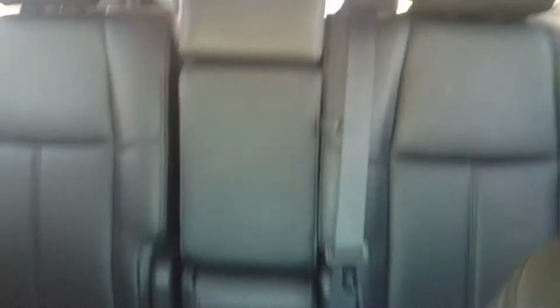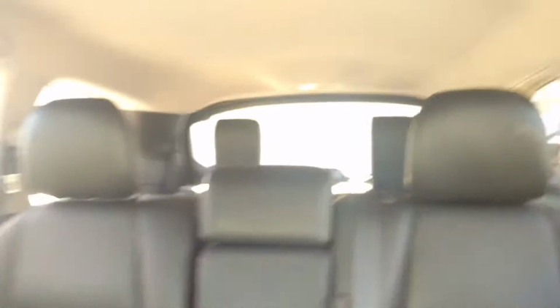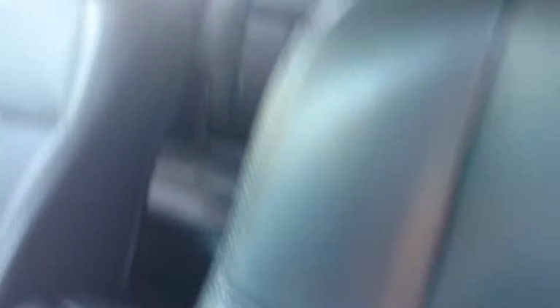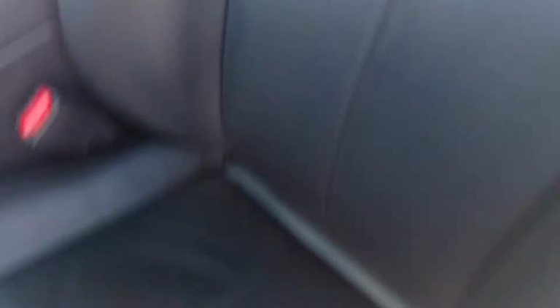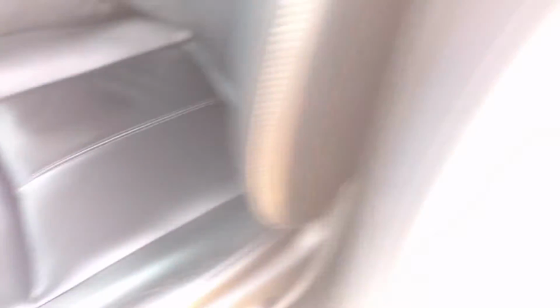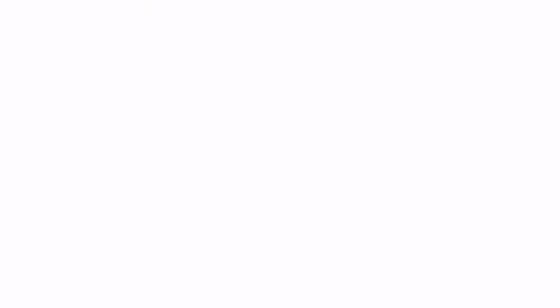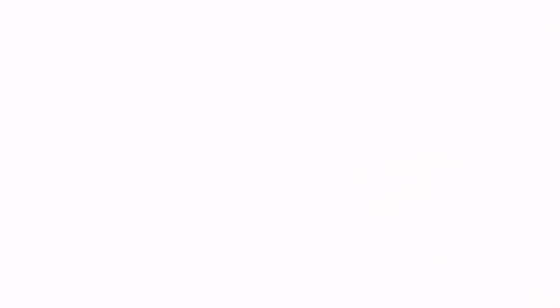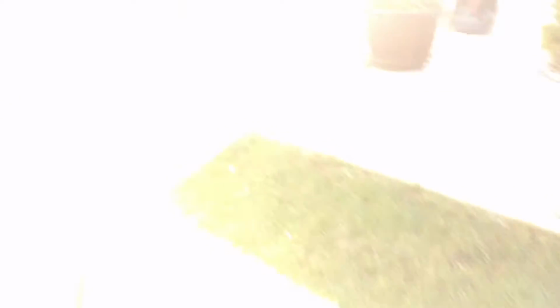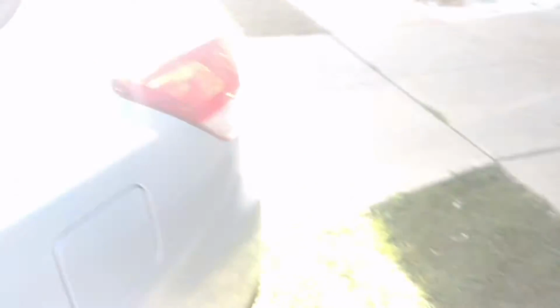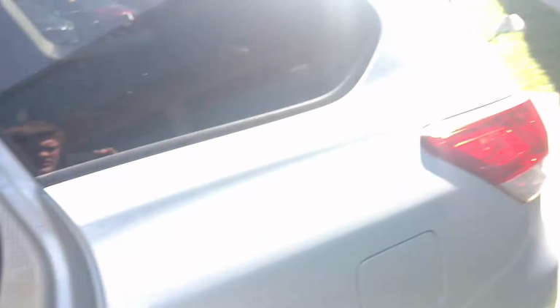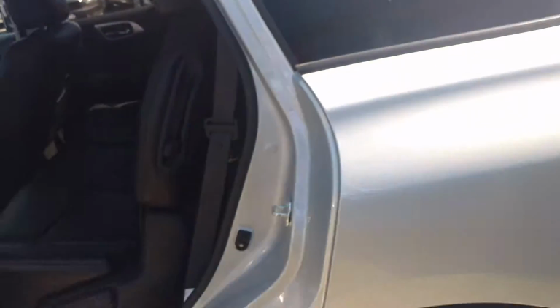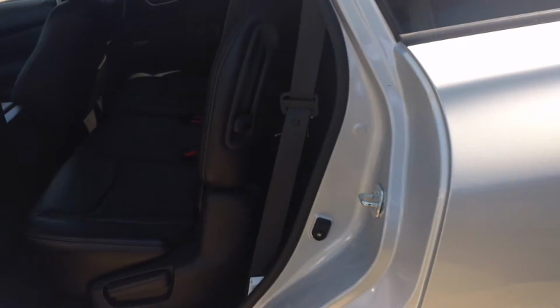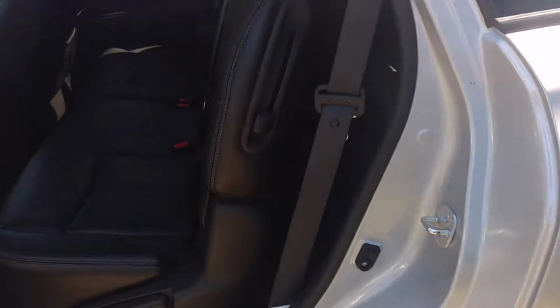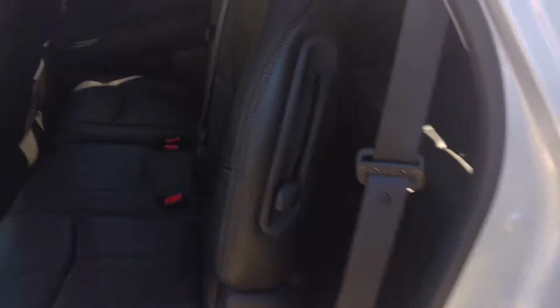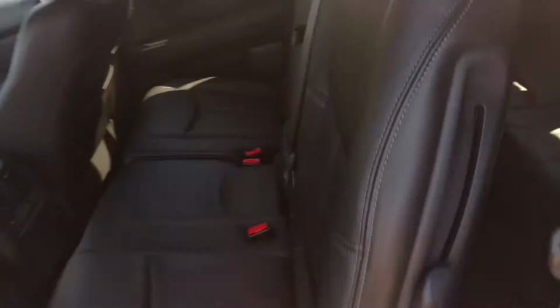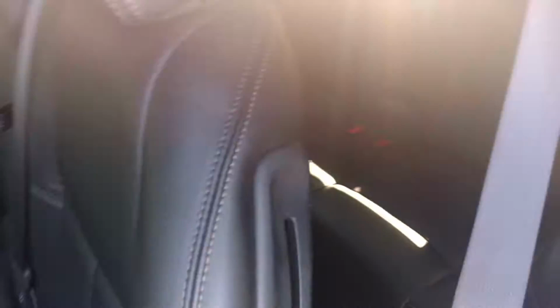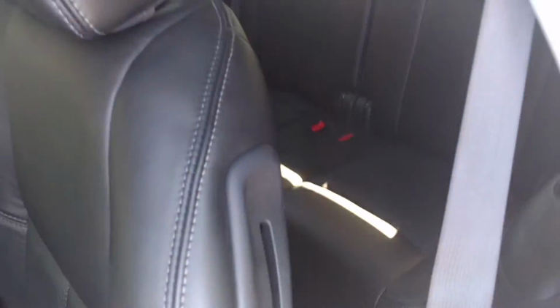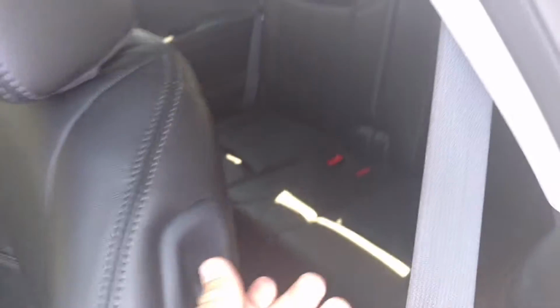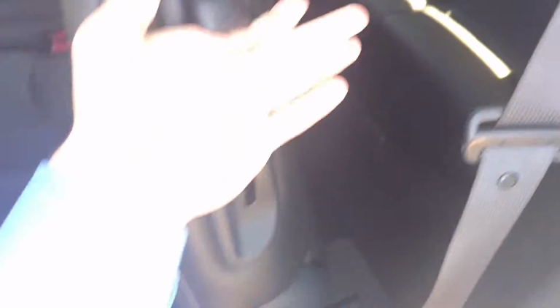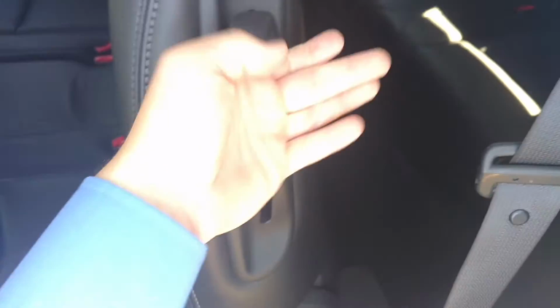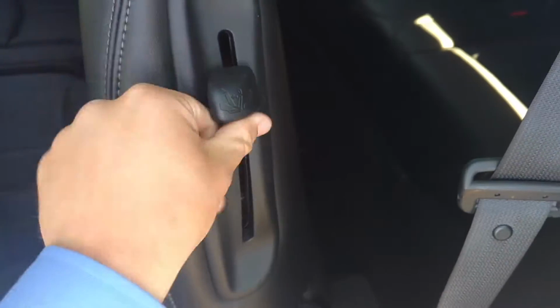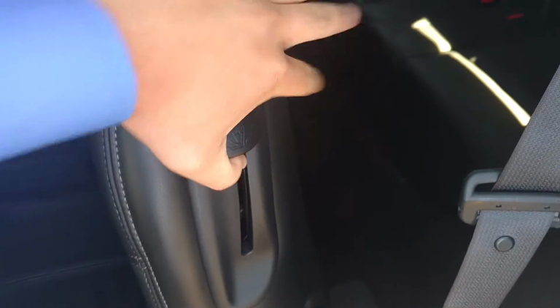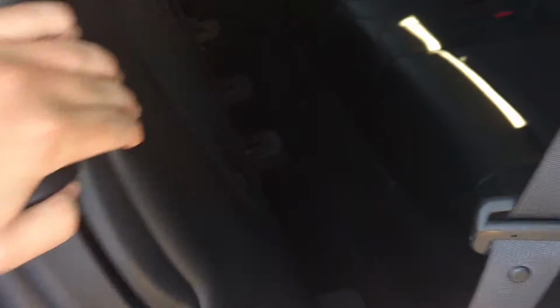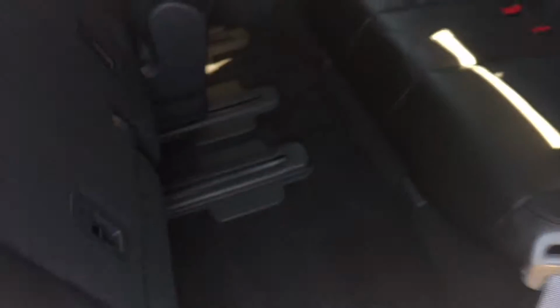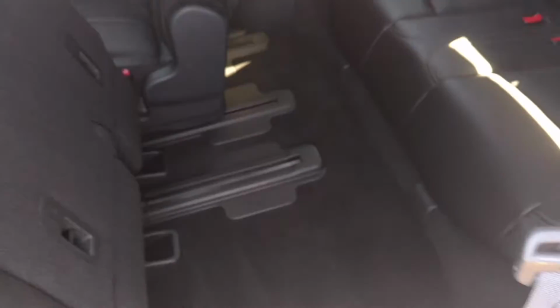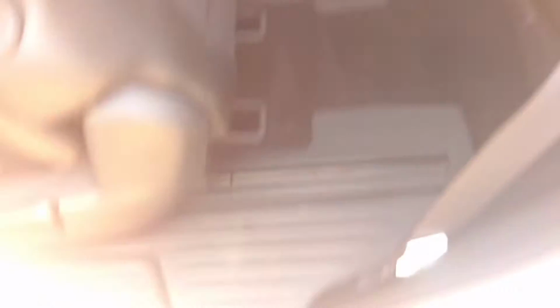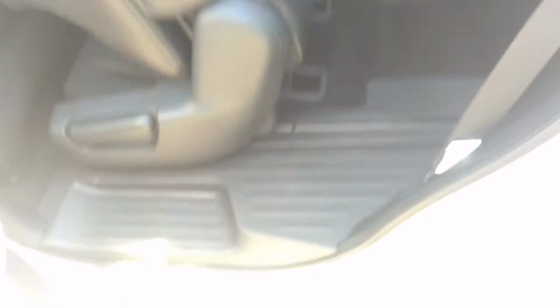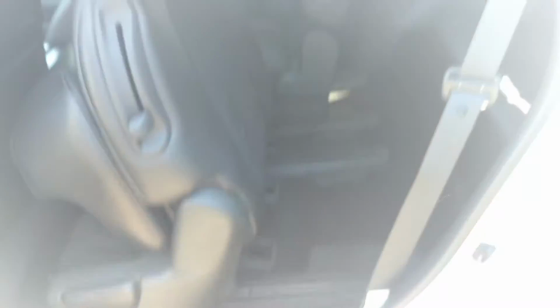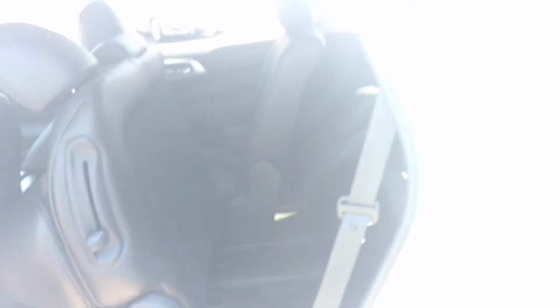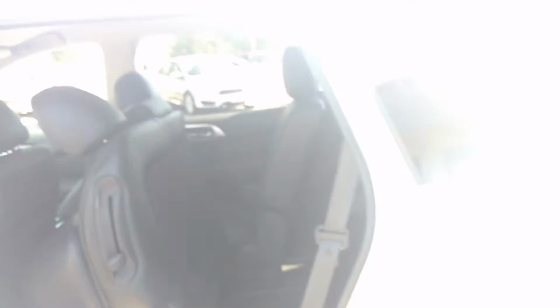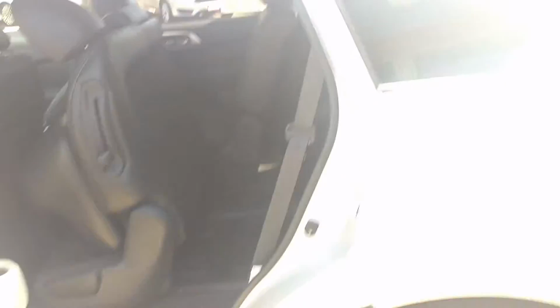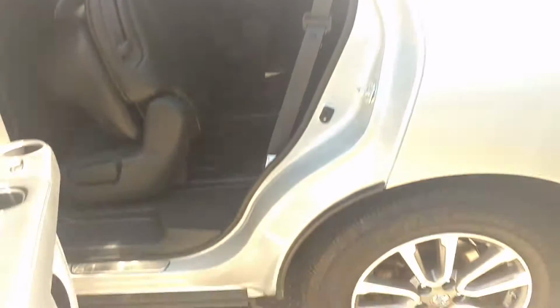Super nice in the third row. I'll show you this really quick. If you guys want to get back to the back real quick, you can lift this lever over here, push this forward, and then it brings you right in so whoever's there can just walk in.